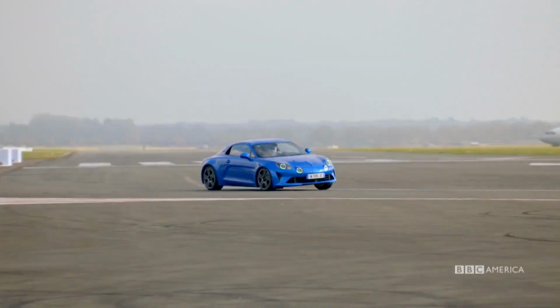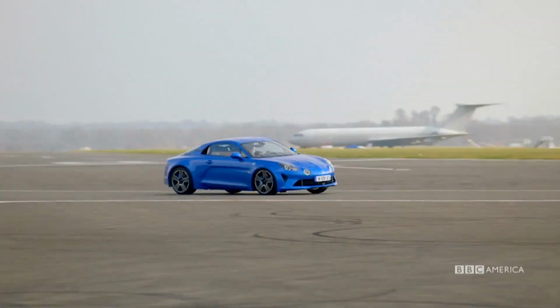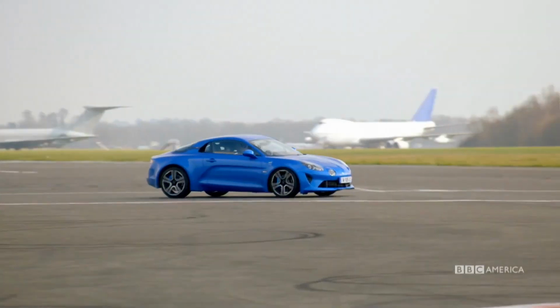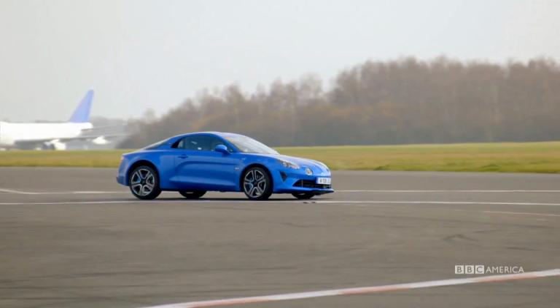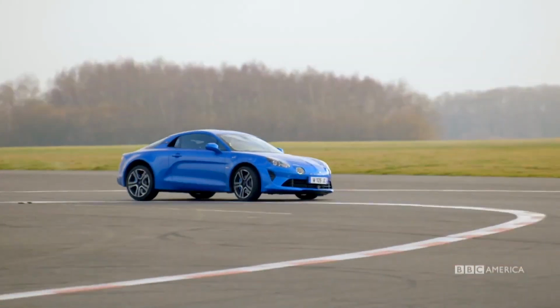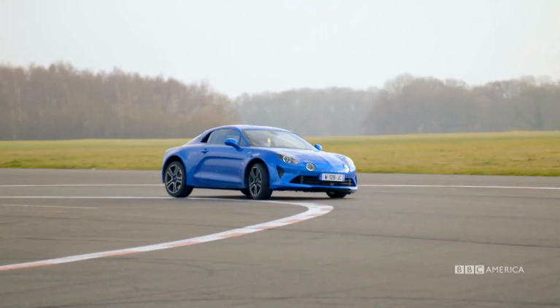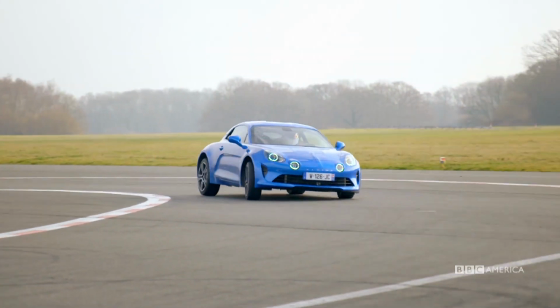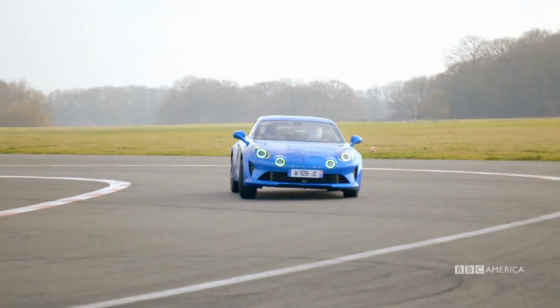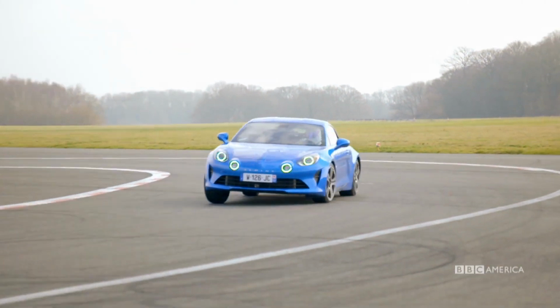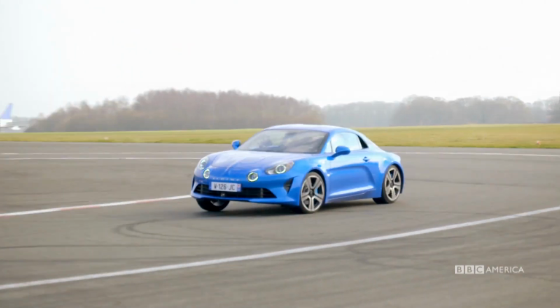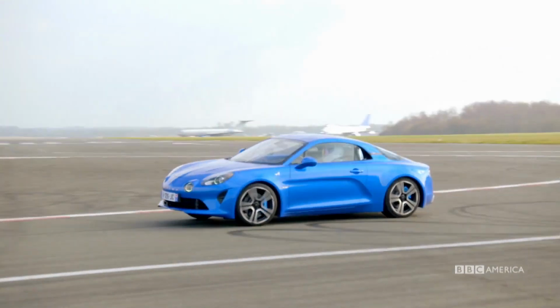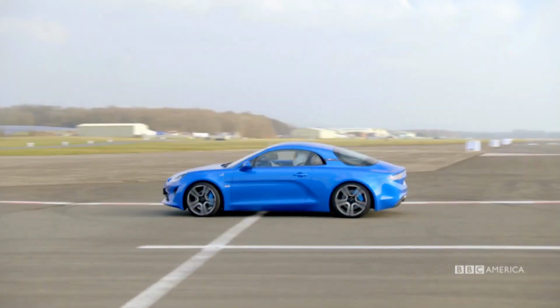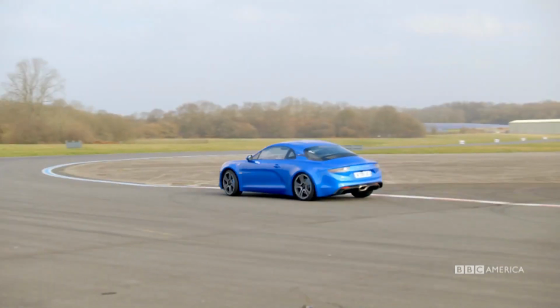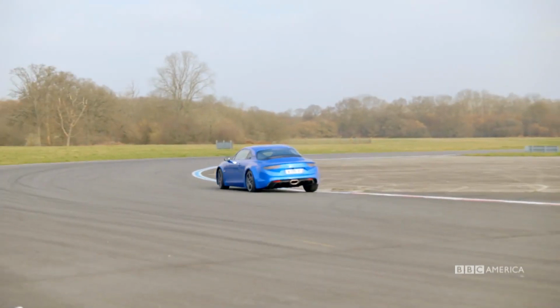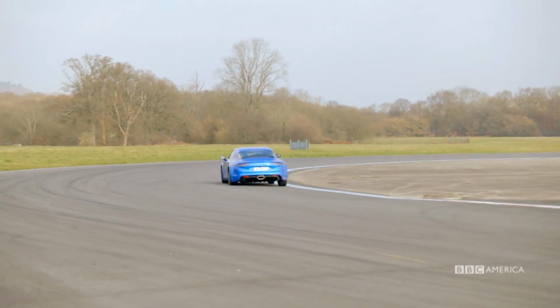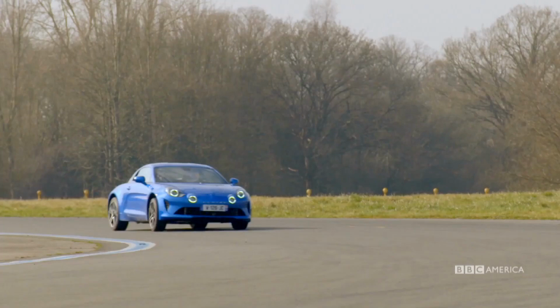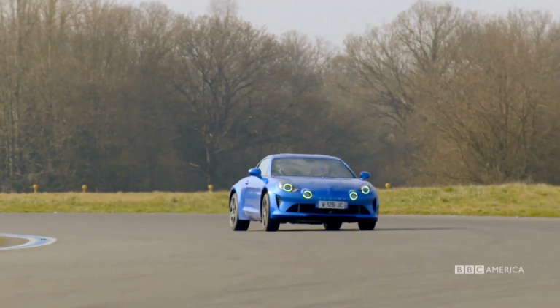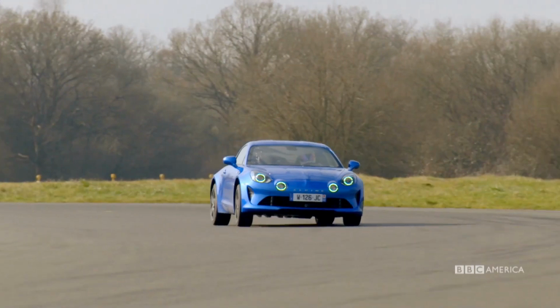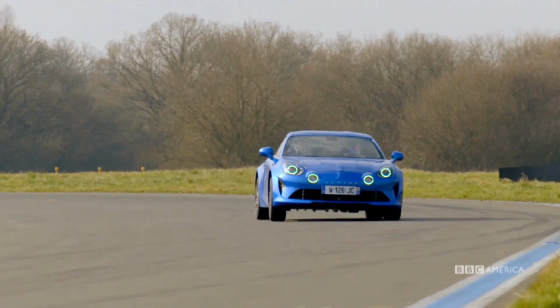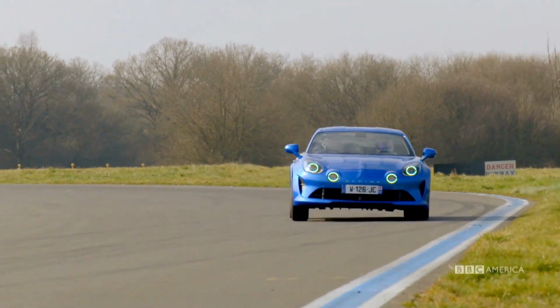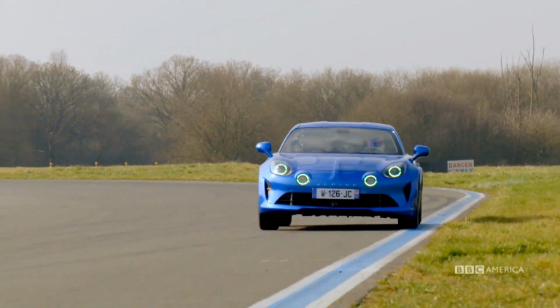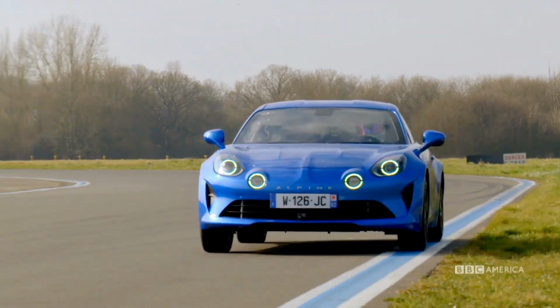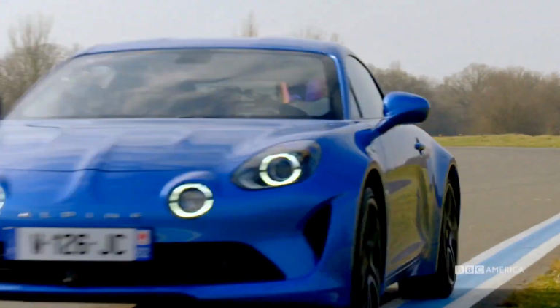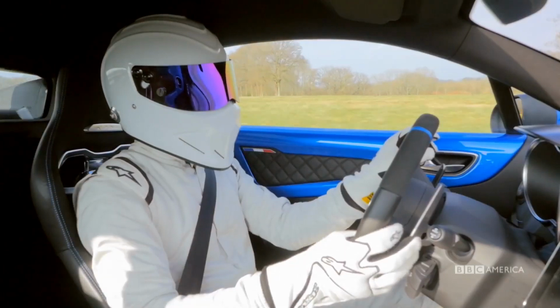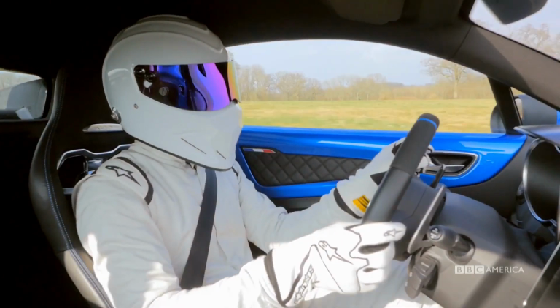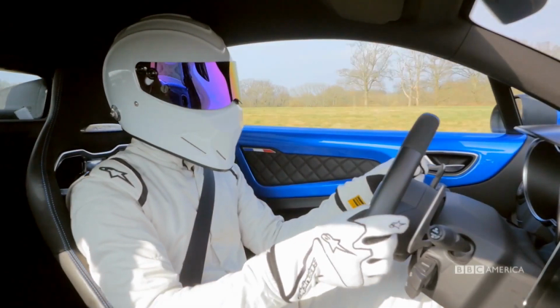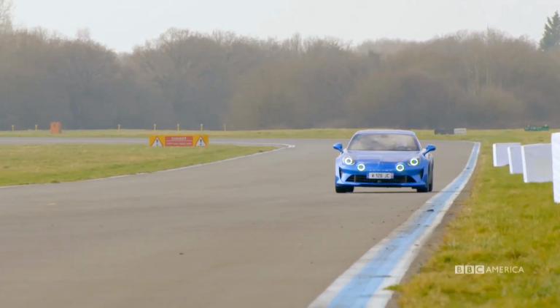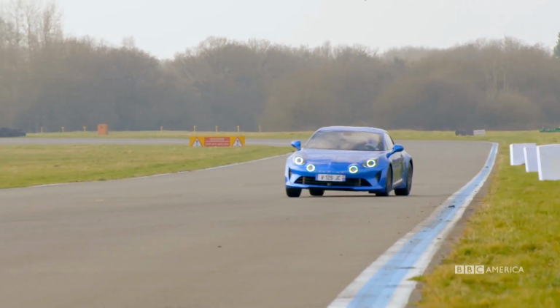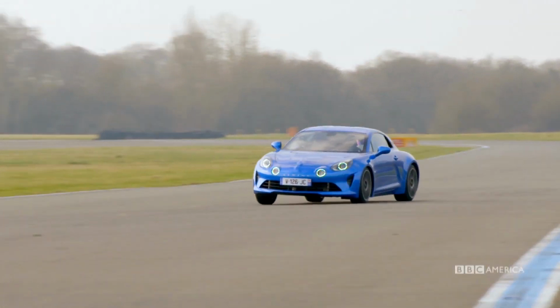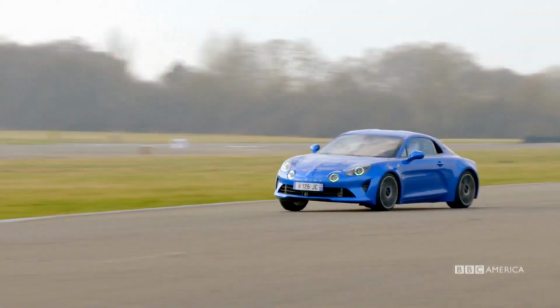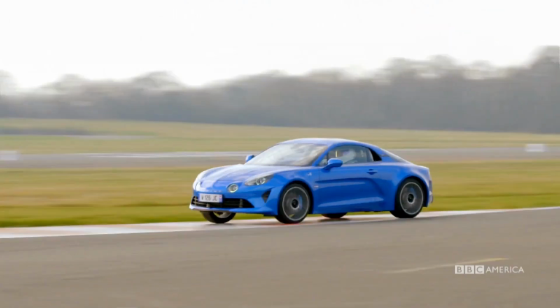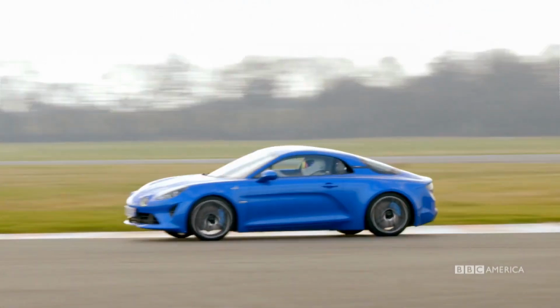Braking hard now into Hammerhead. There's a good direction change here. A jink left and now turning right. Again, look at that roll. Roll equals grip. Roll is good. Most people are wrong — we don't want flat-handling anodyne sports cars. Powering out, engine sounds really good.